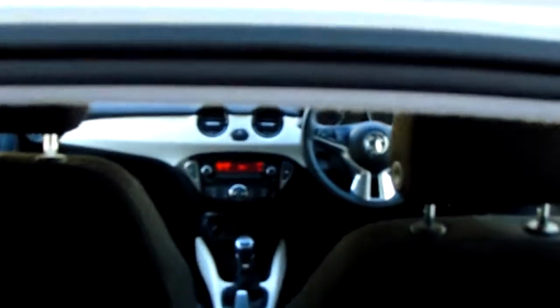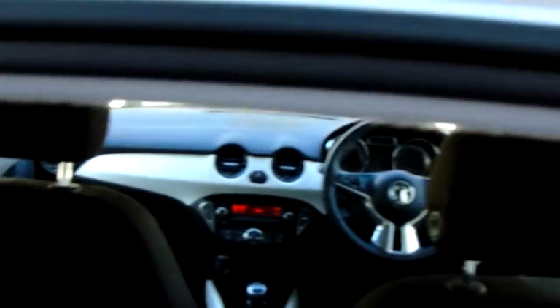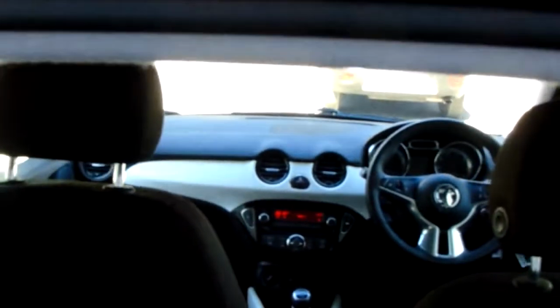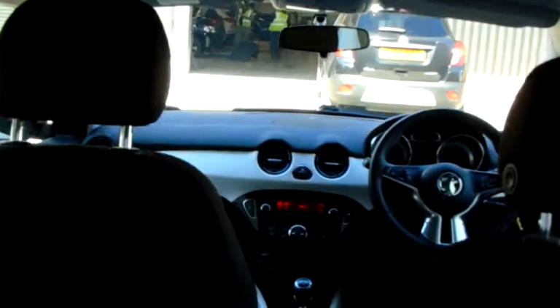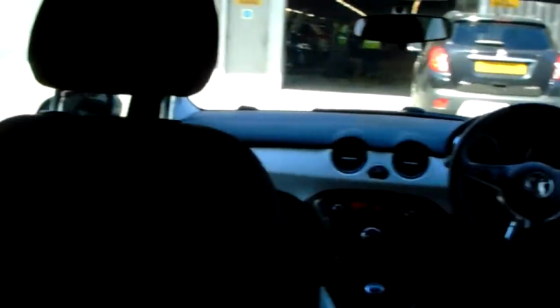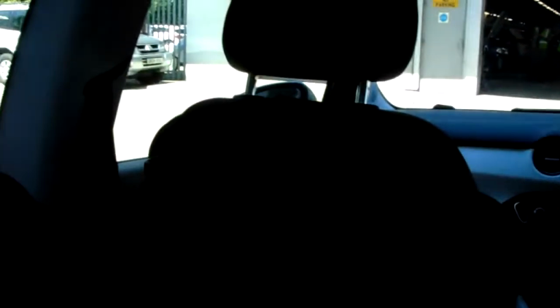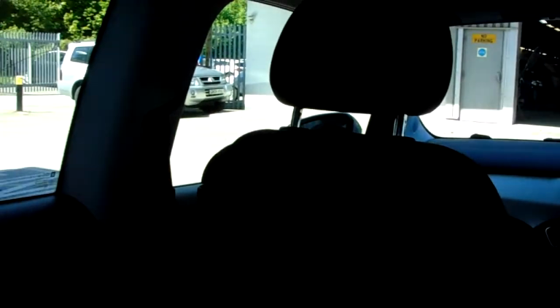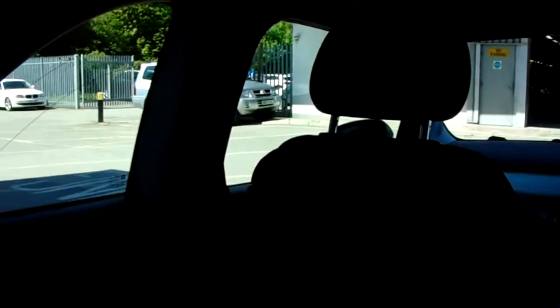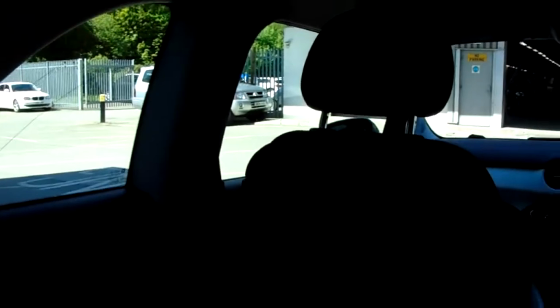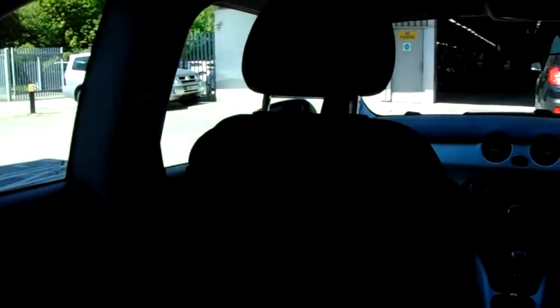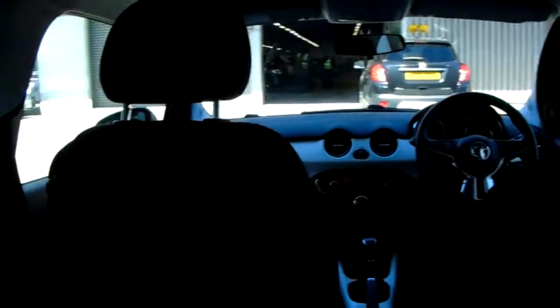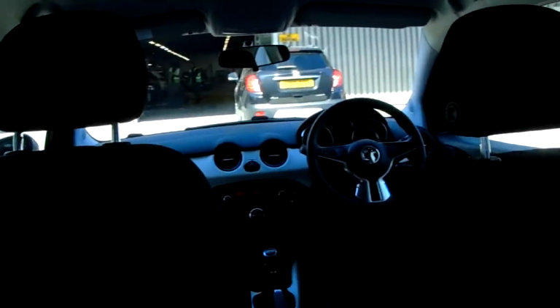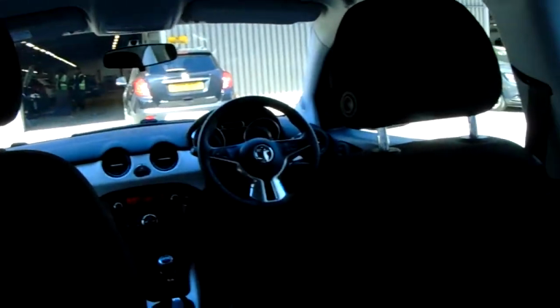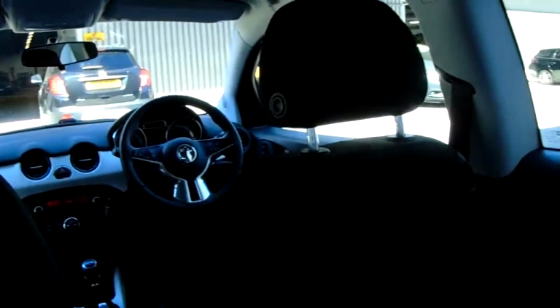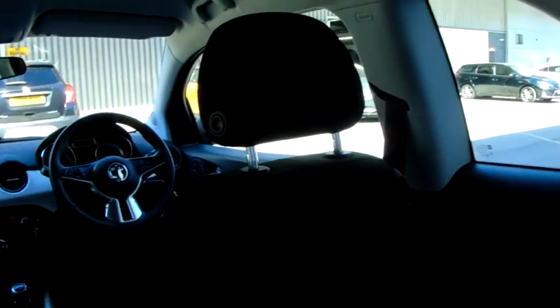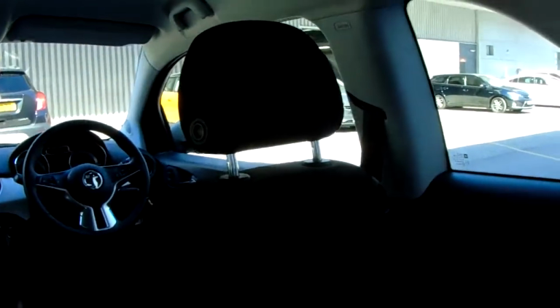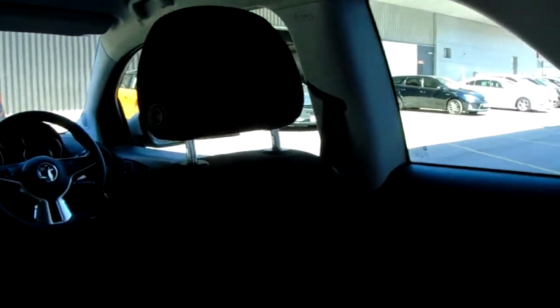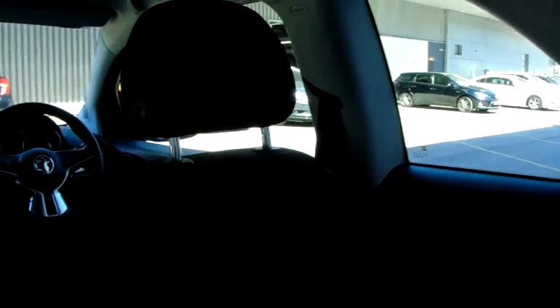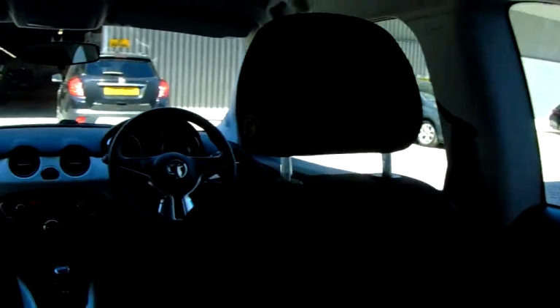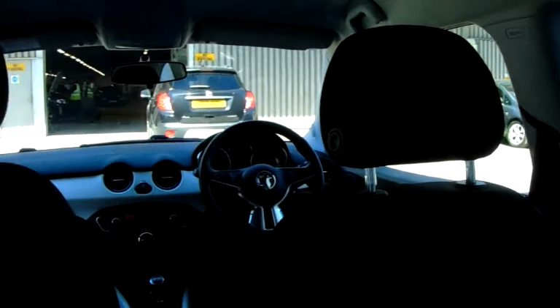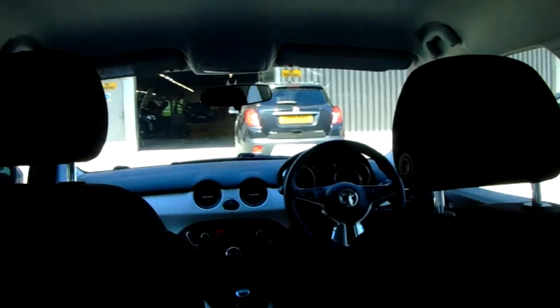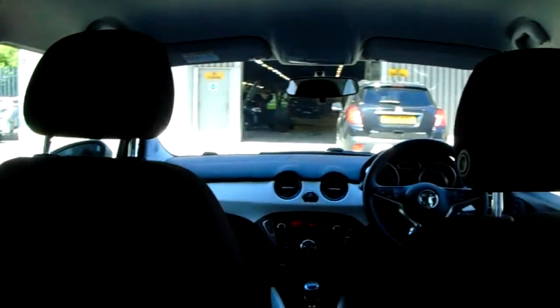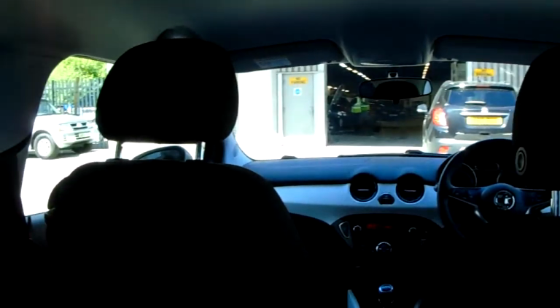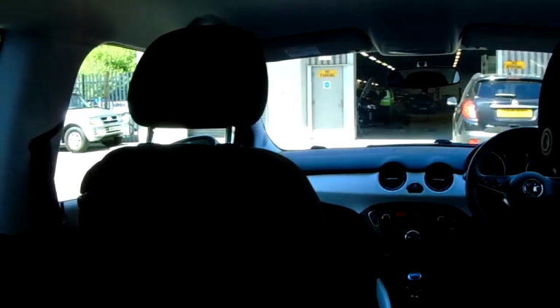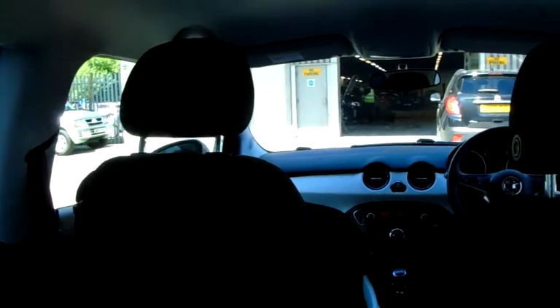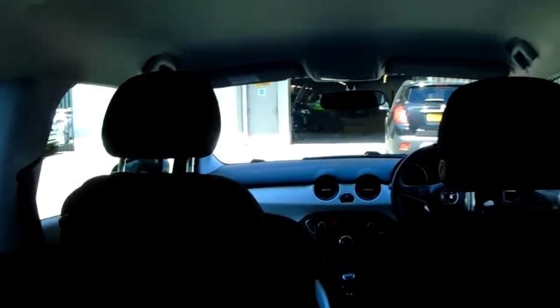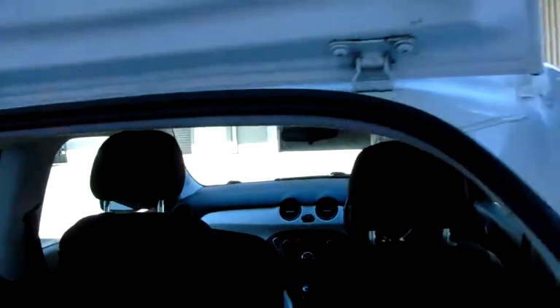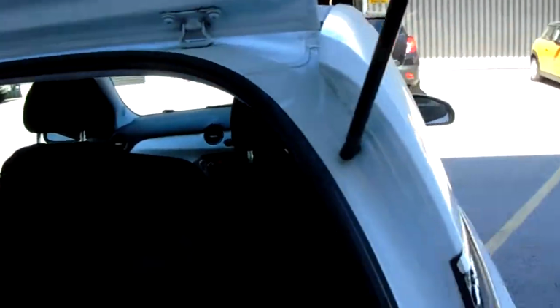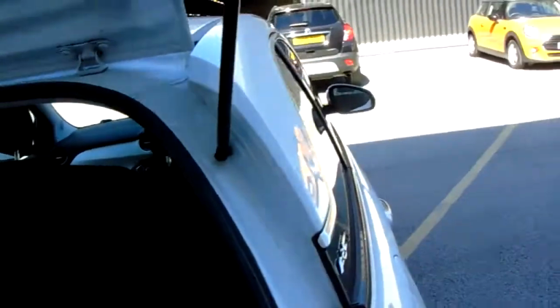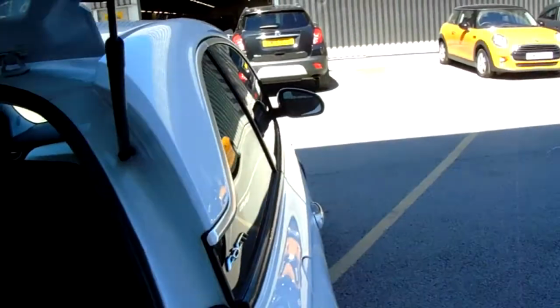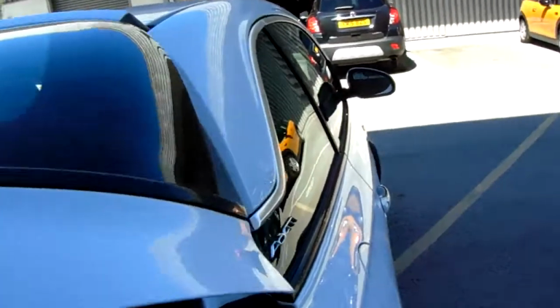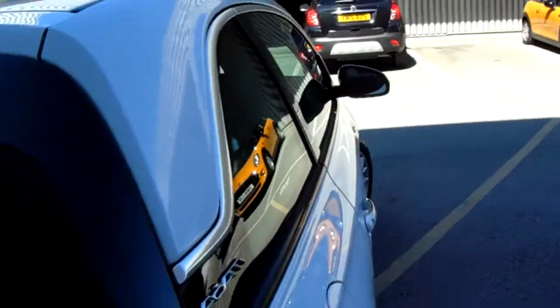Here in the rear of the vehicle there's more room than you would at first think. I'm 6 foot 2 and I sat back here to take the photos just before this video. There's plenty of headroom in the vehicle.